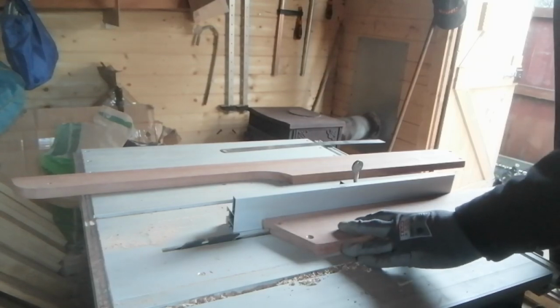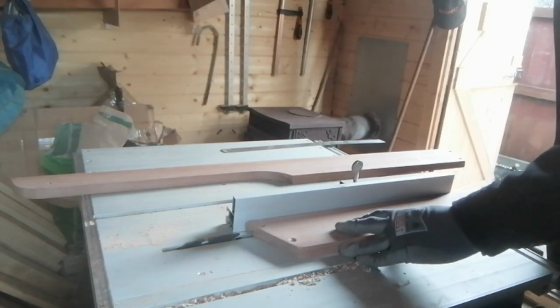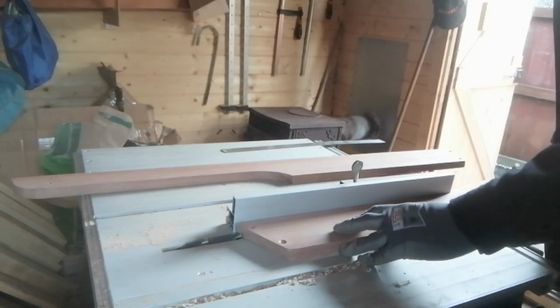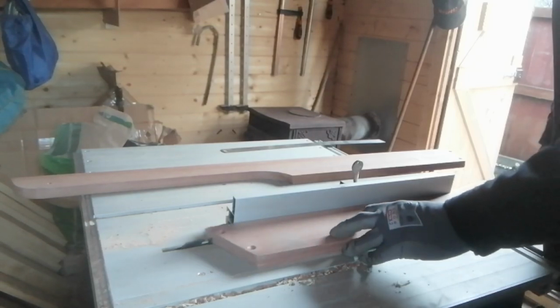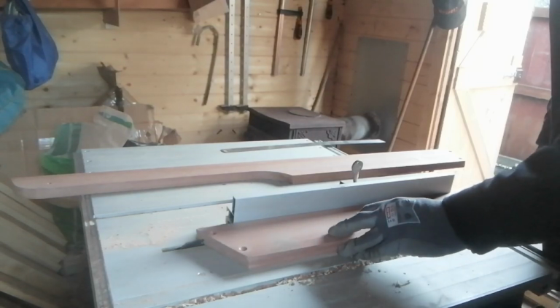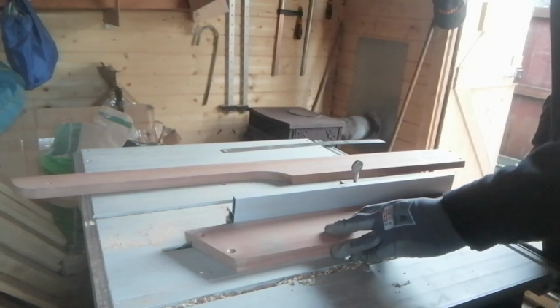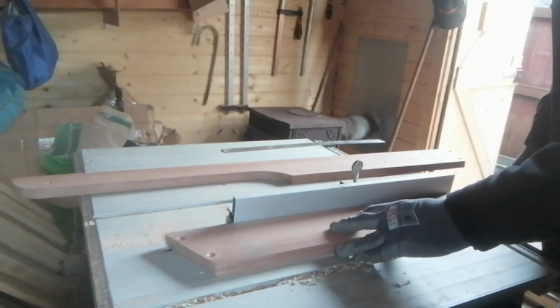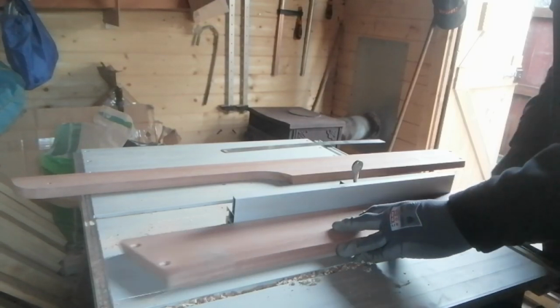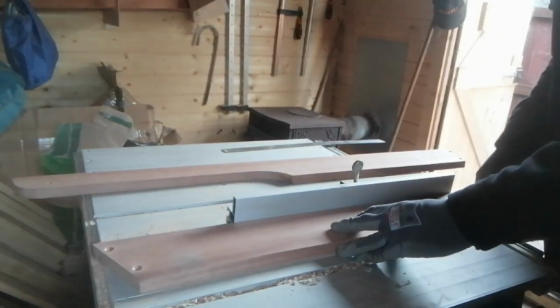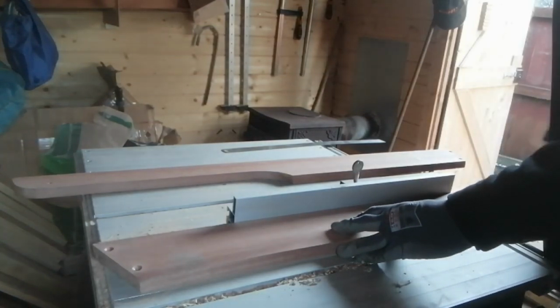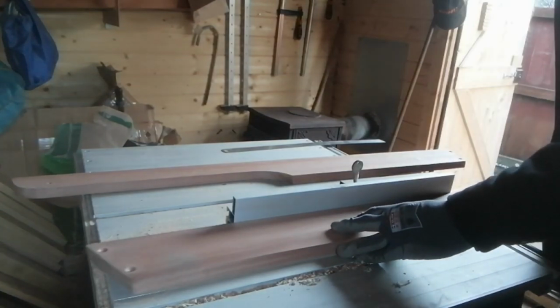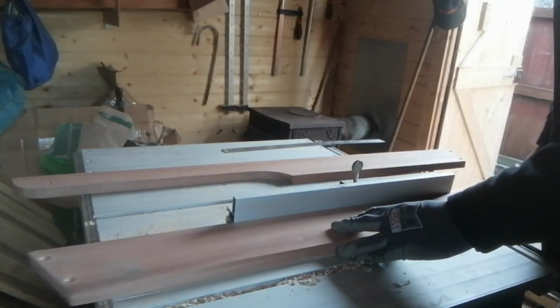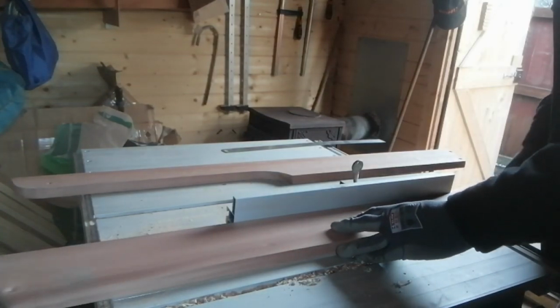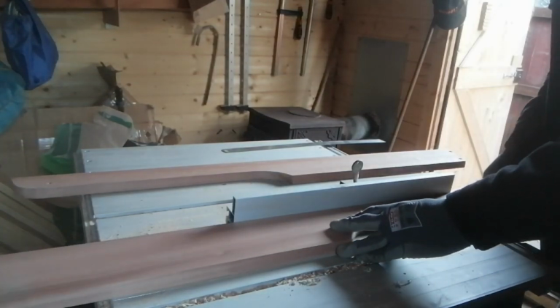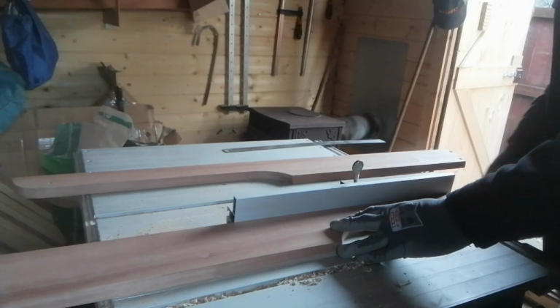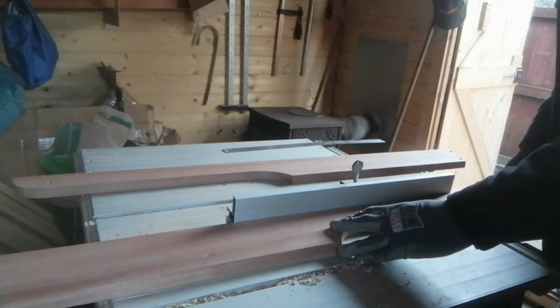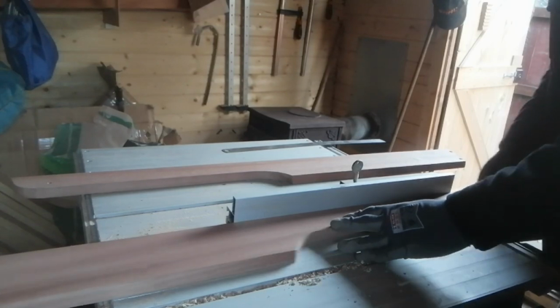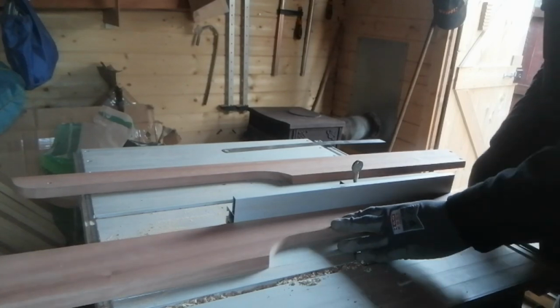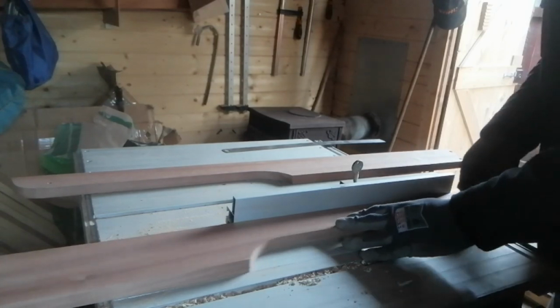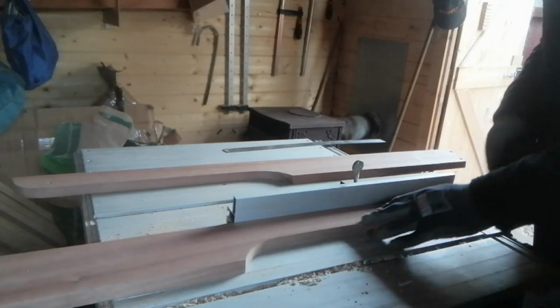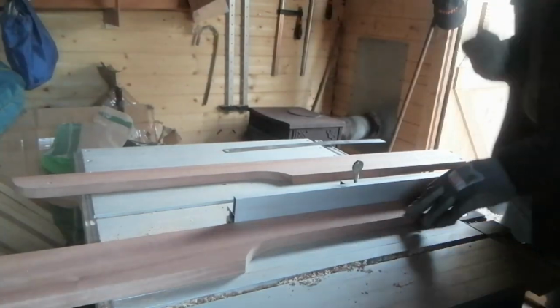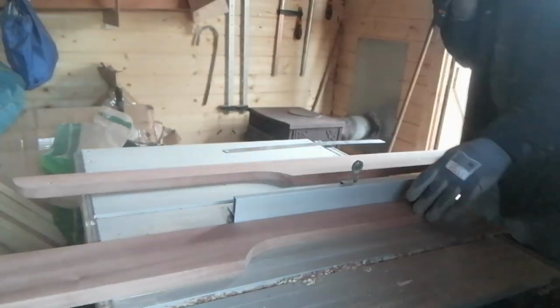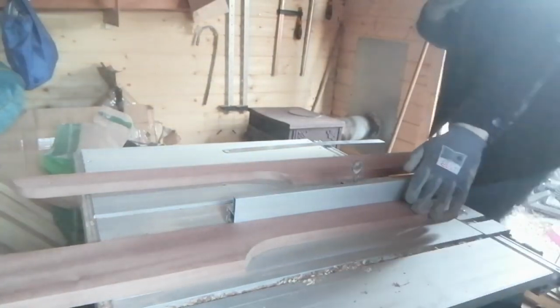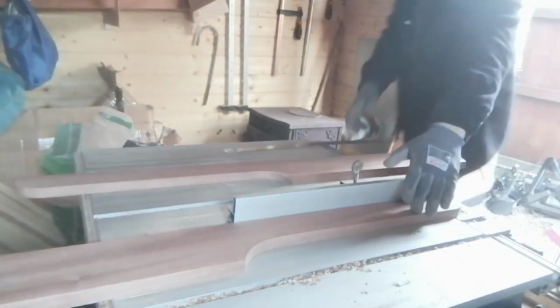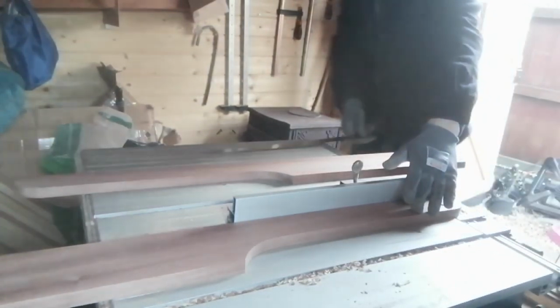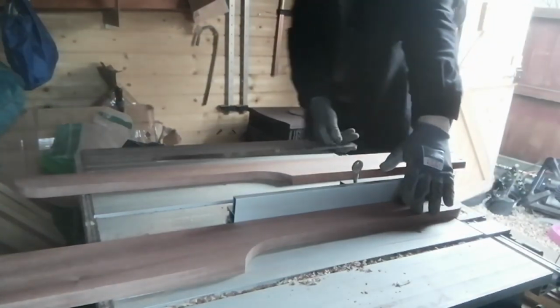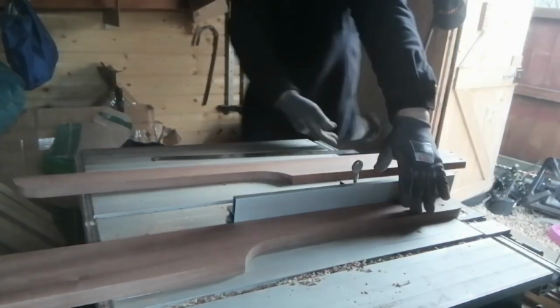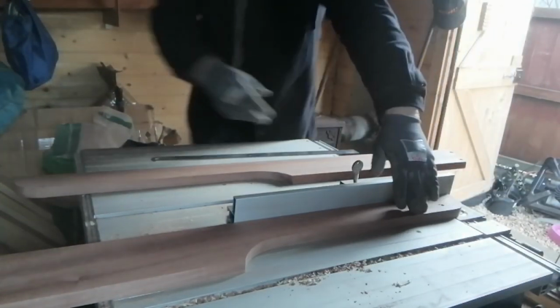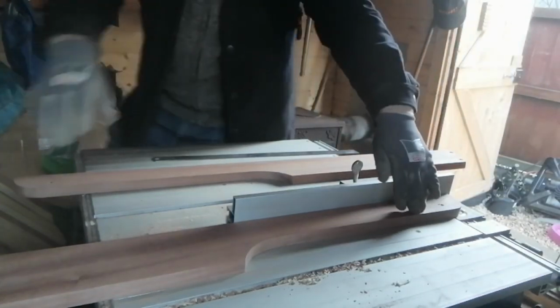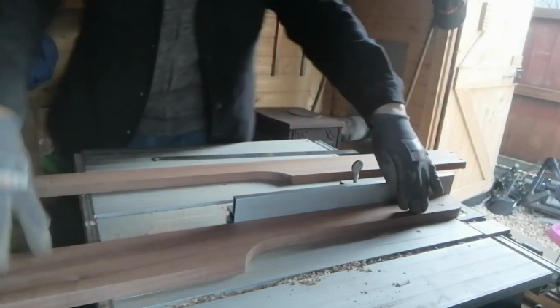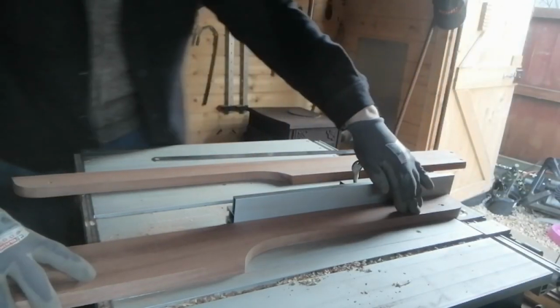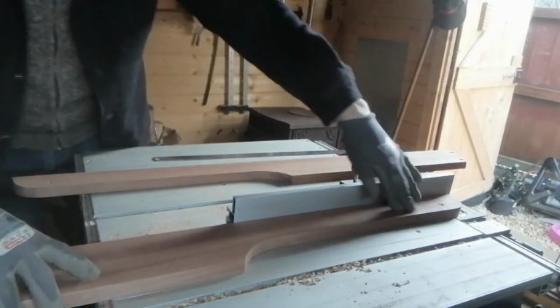Next I needed to put some slots along the insides of the companionway hood sides so that the slide can move in and out a bit like a drawer.